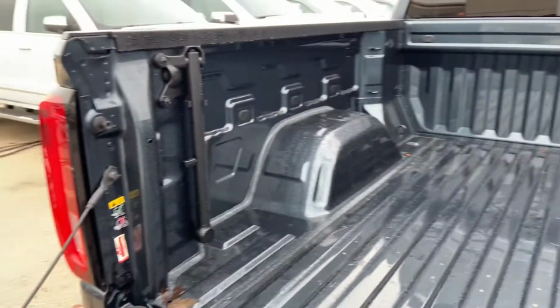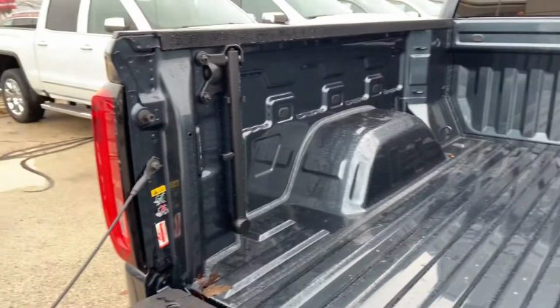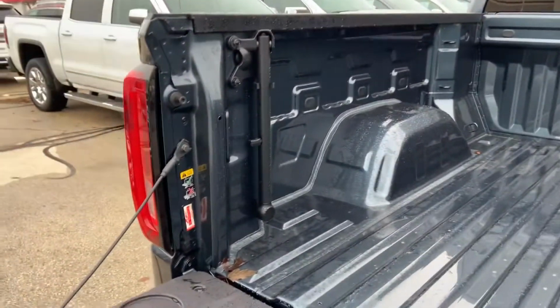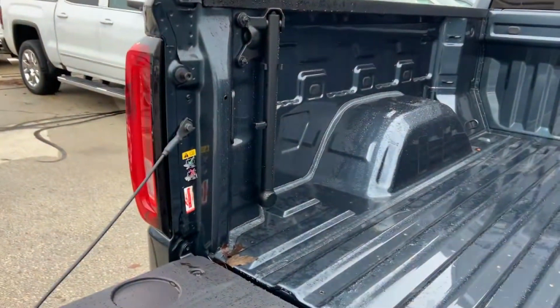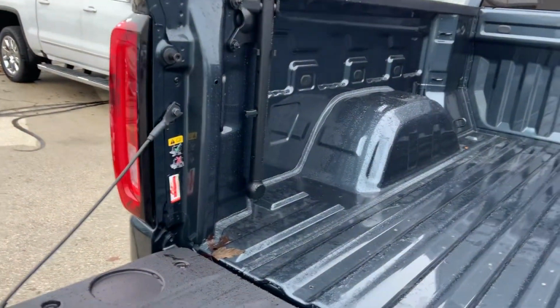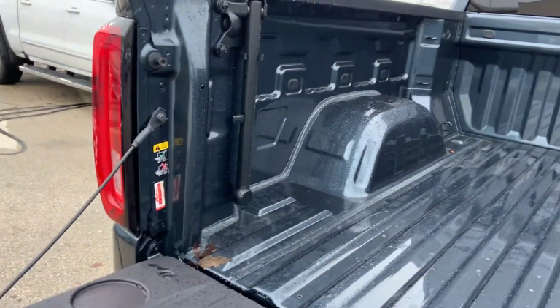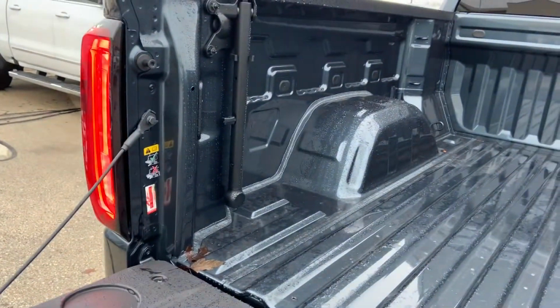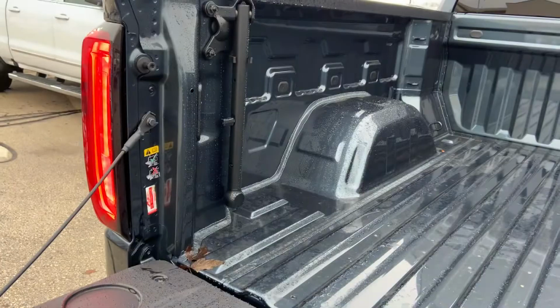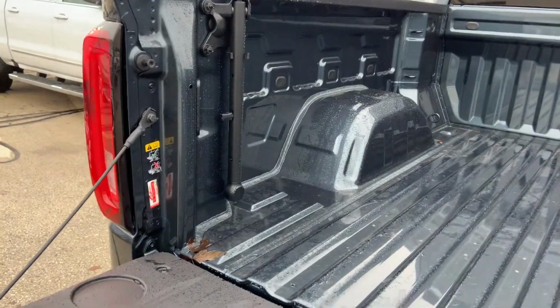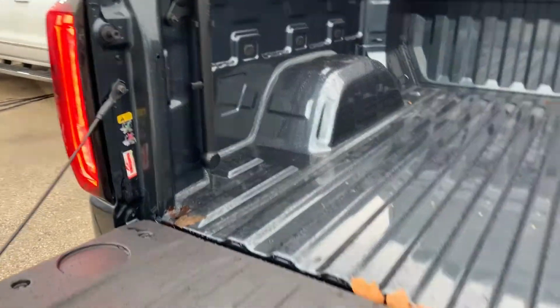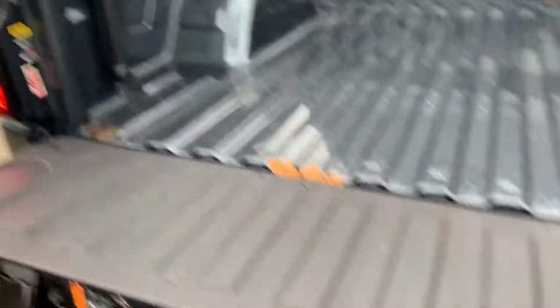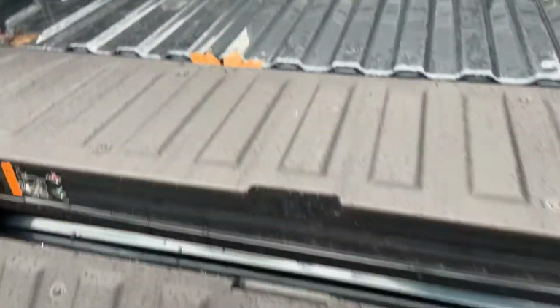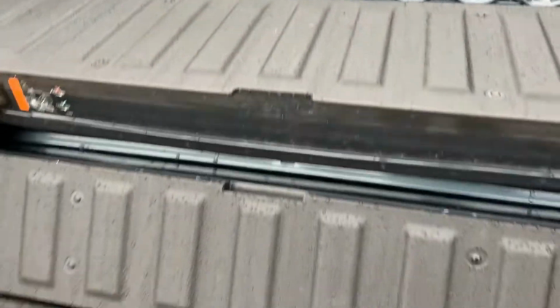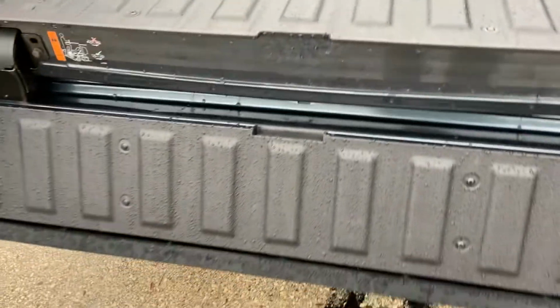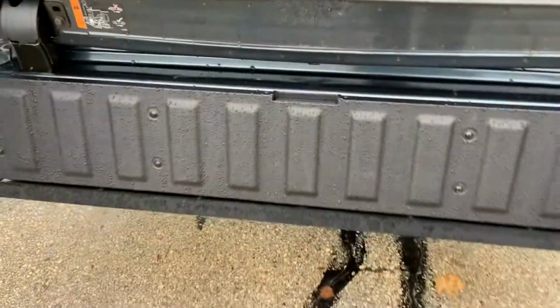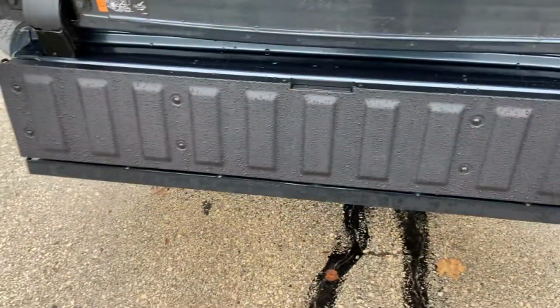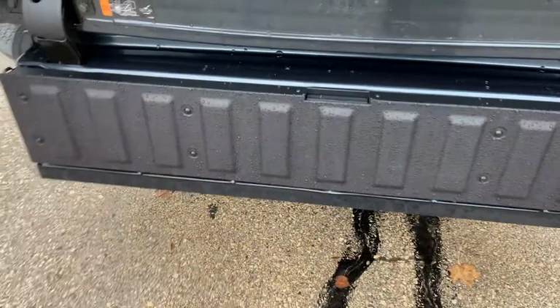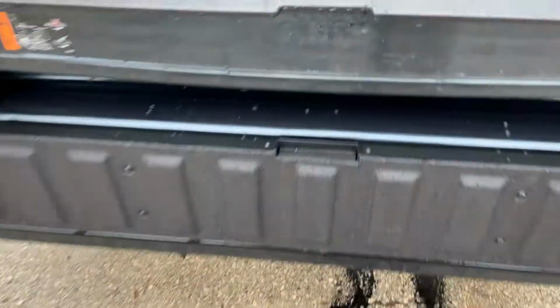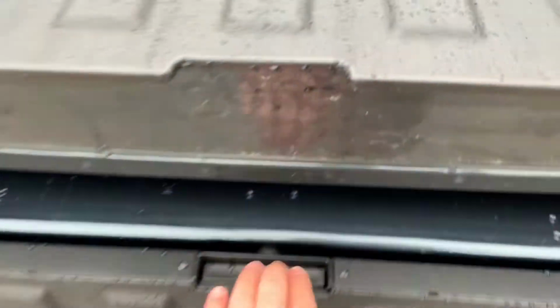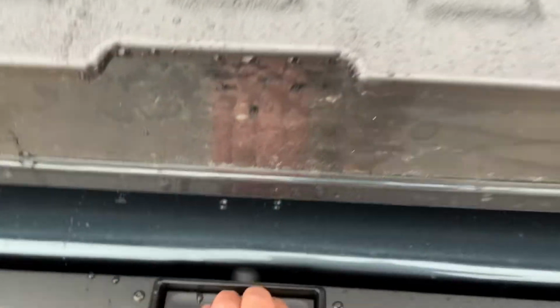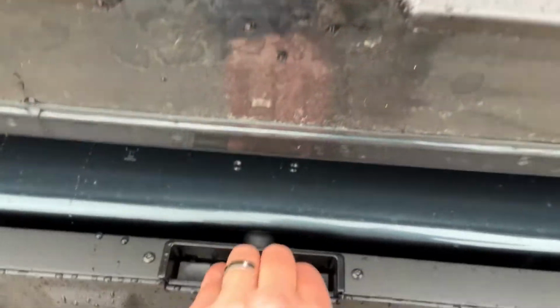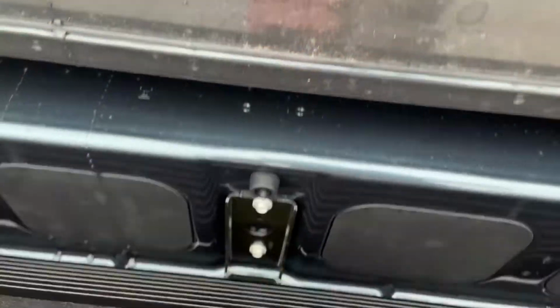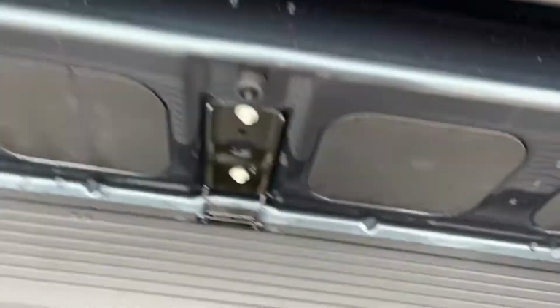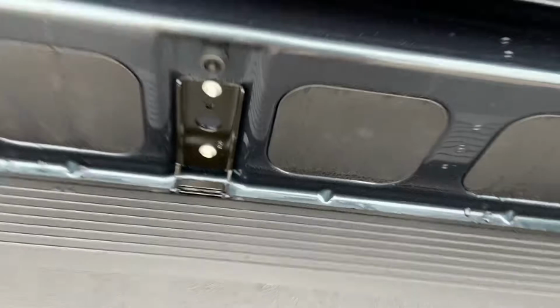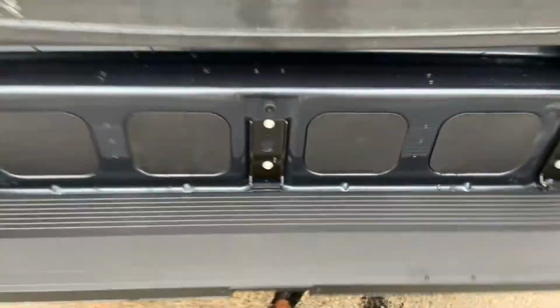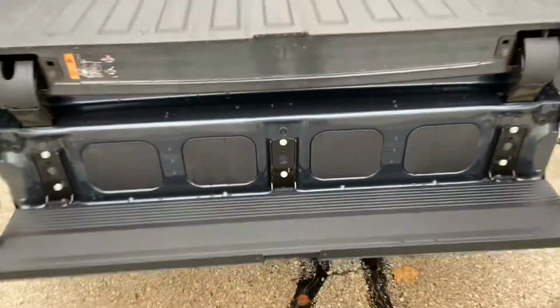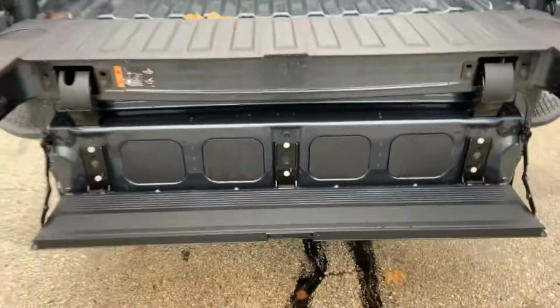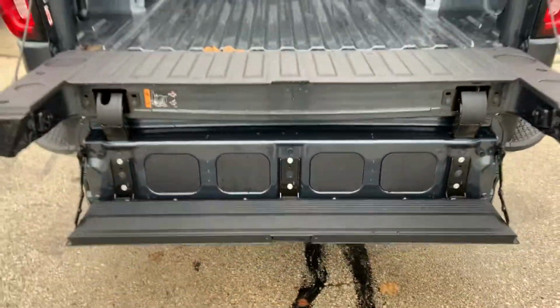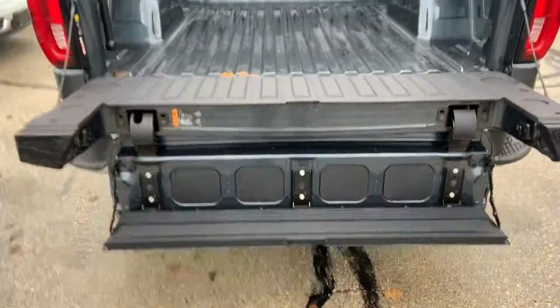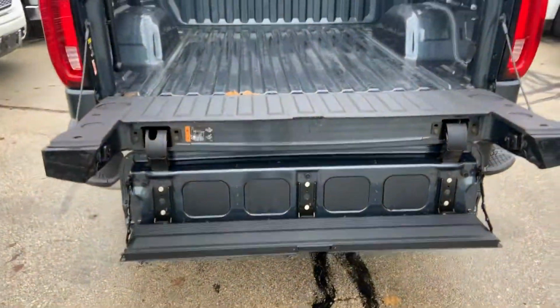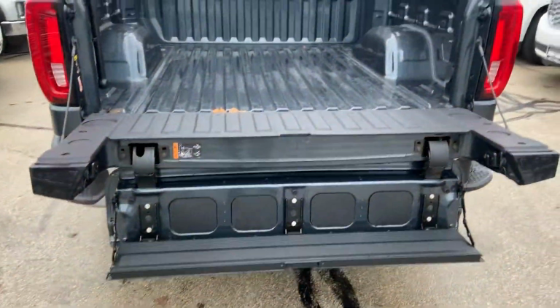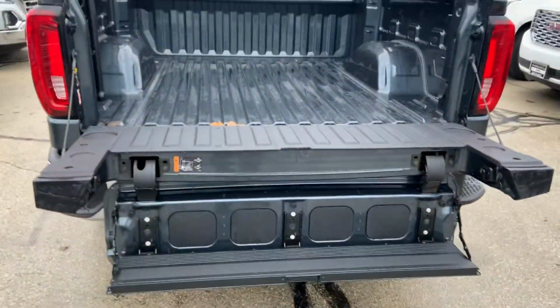Then if you wanted to use it, there's a stabilizer bar to get in and out of the bed. You can also push a button, lower this down, and this will turn into your actual step to get in and out of the bed of the truck.